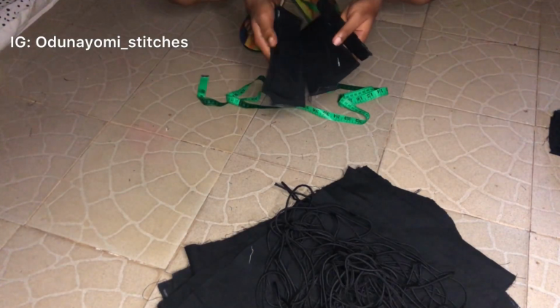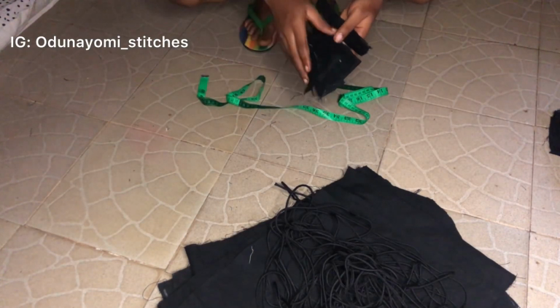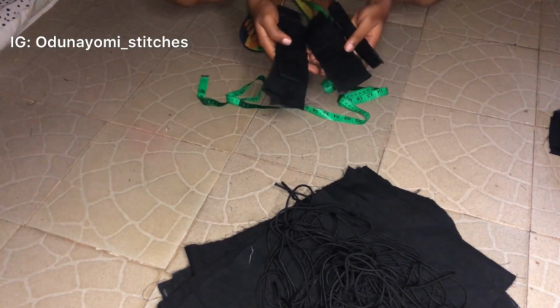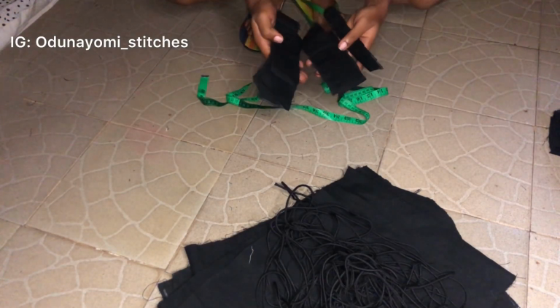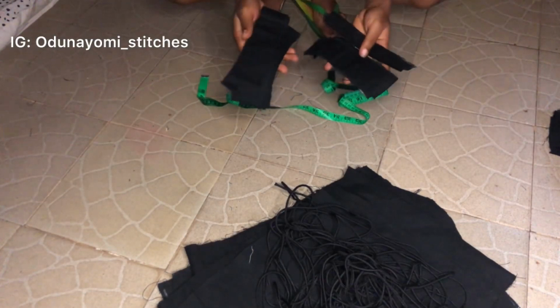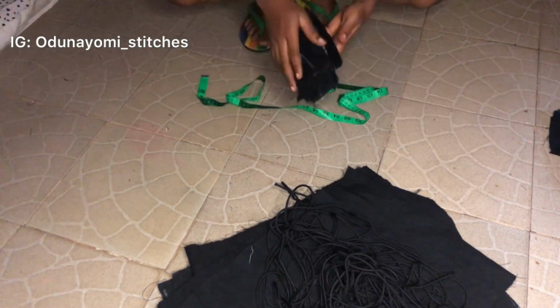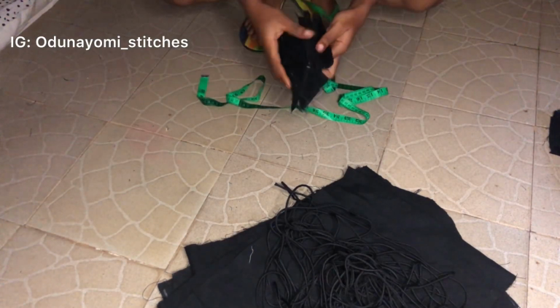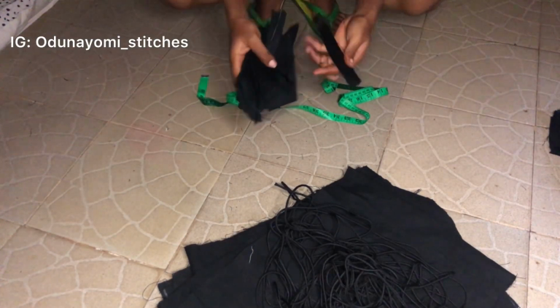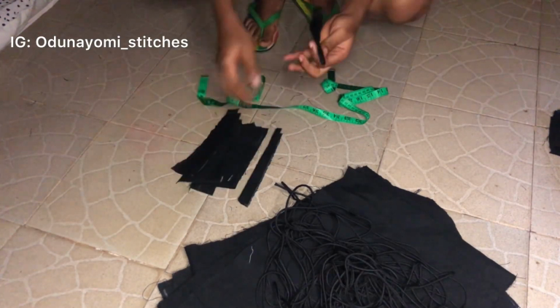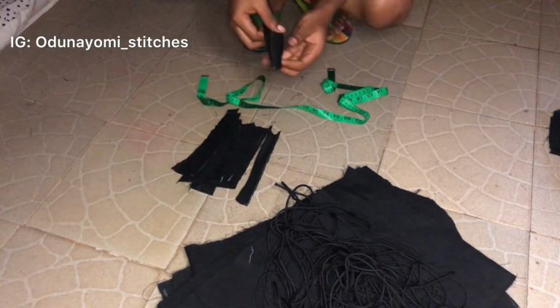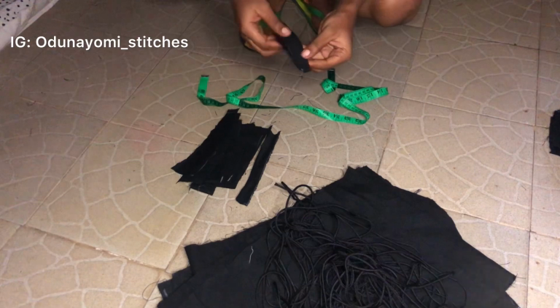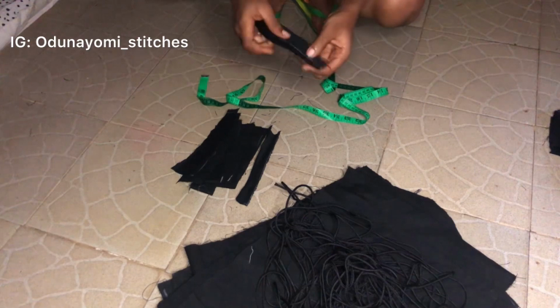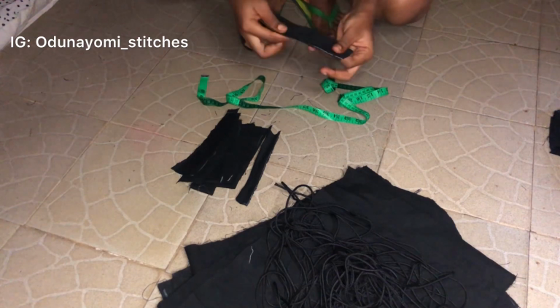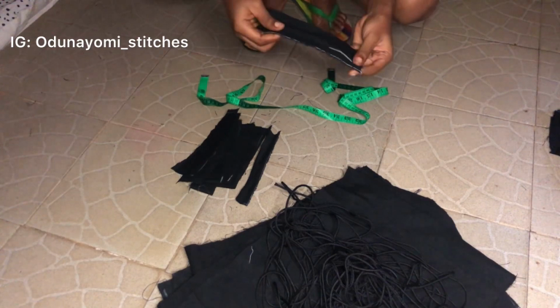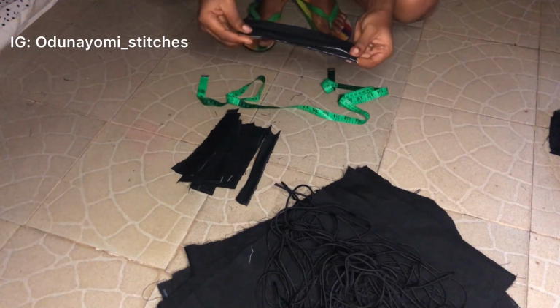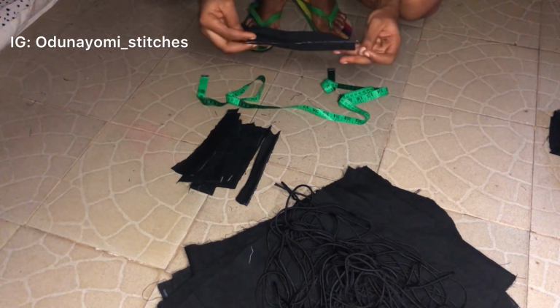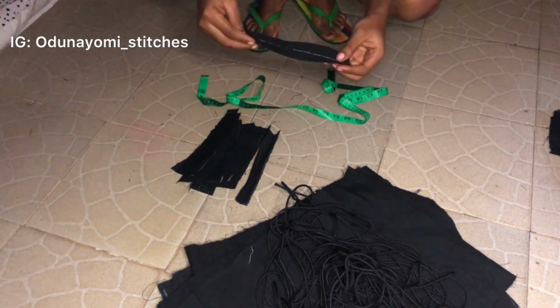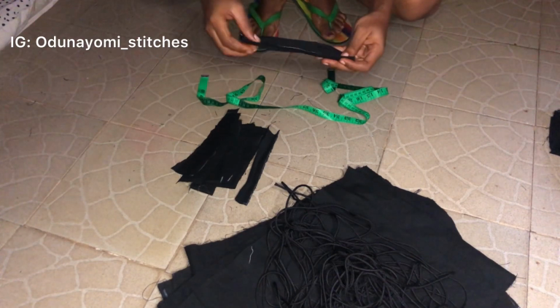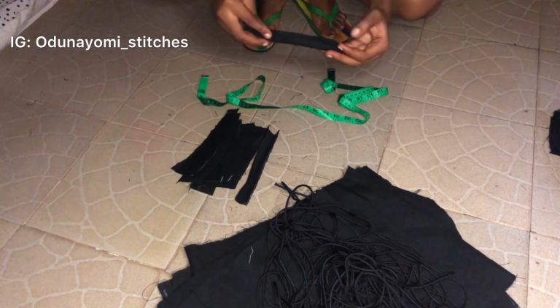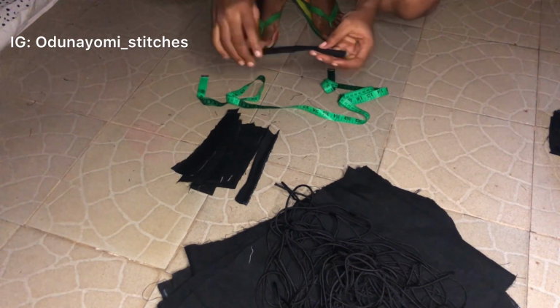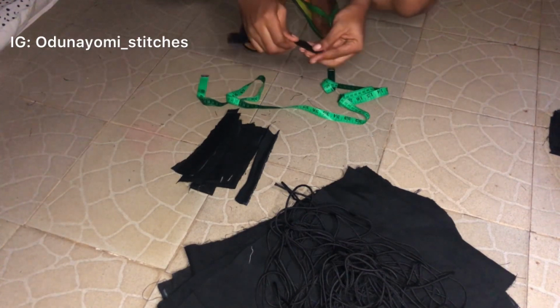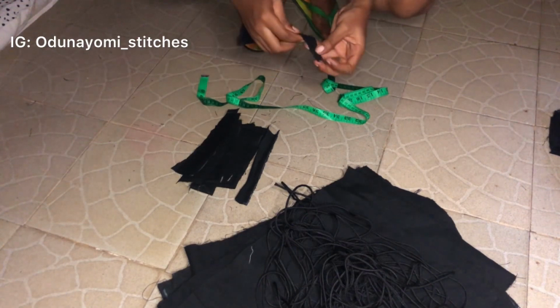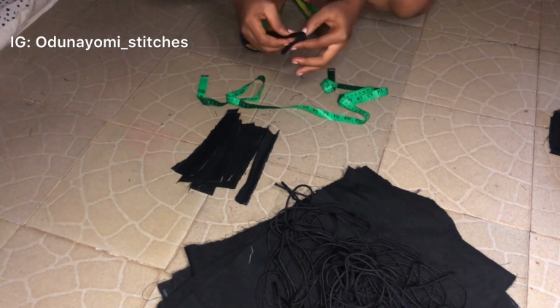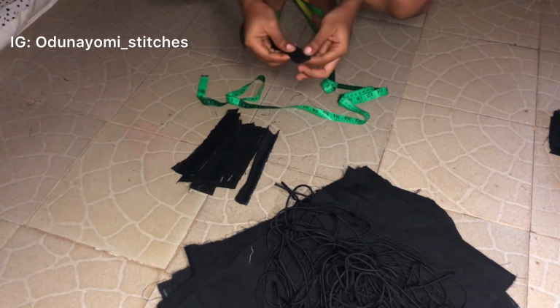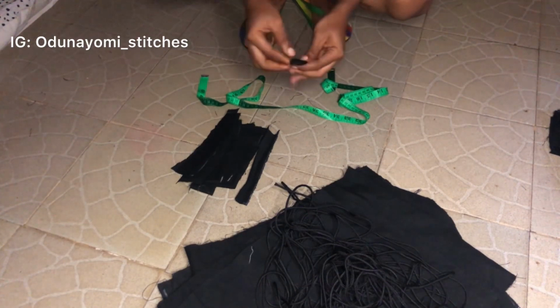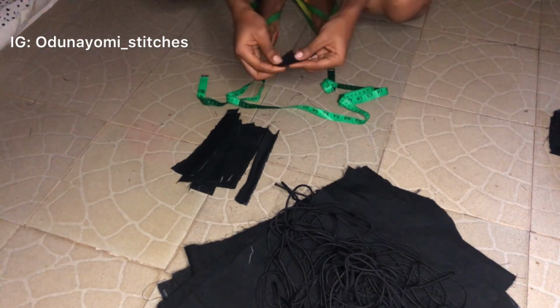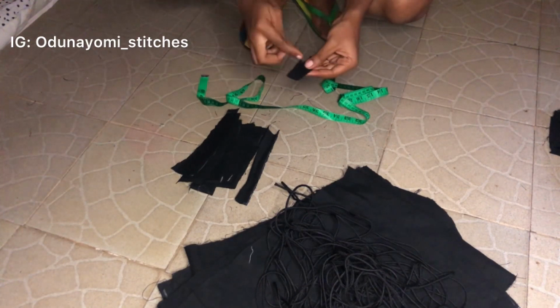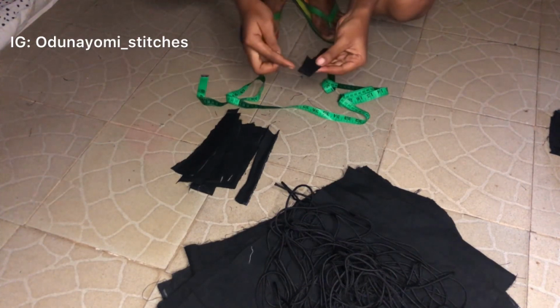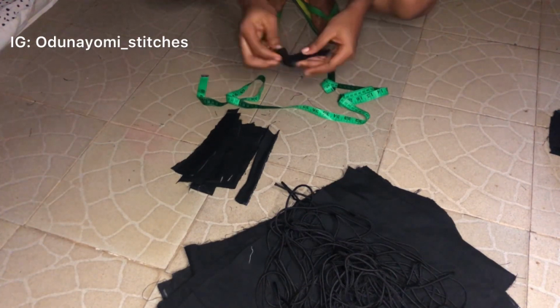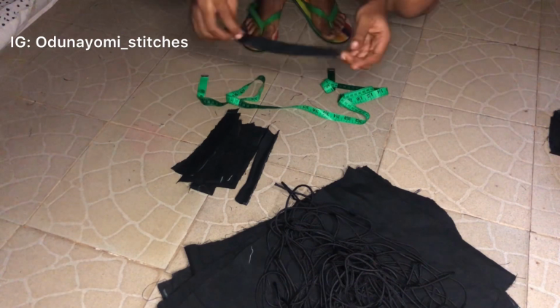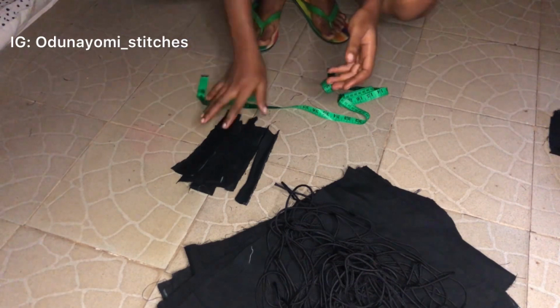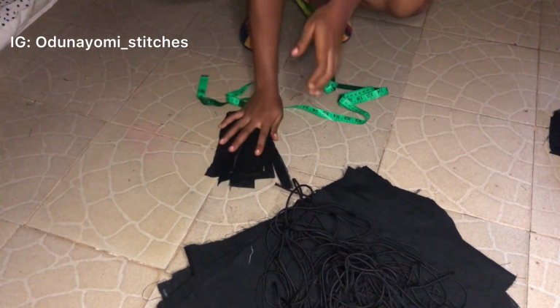This is me after cutting all the knapsack pieces. These are the tiny material strips I cut out — I'll be using them to make a tiny rope loop which I'll put by the side of the knapsack. That is where the drawstring rope will pass through.